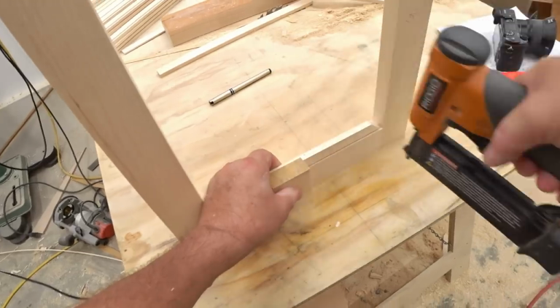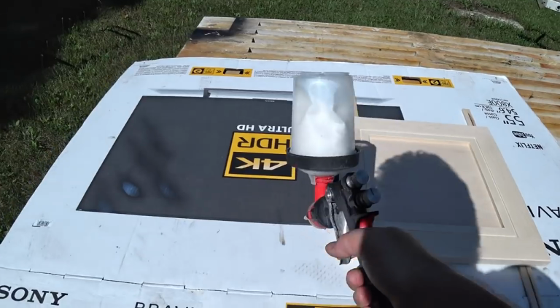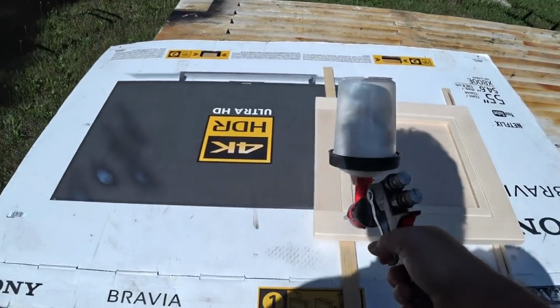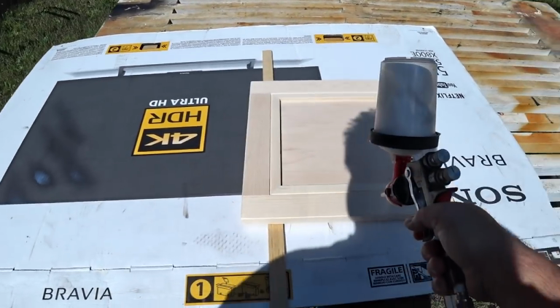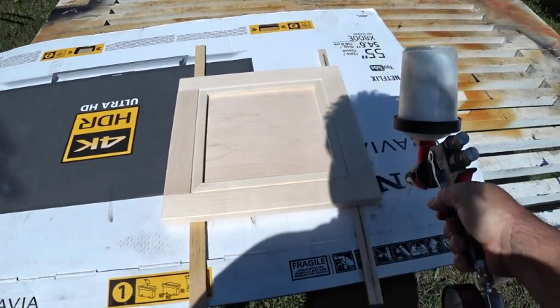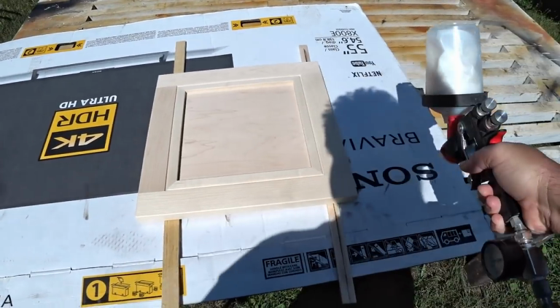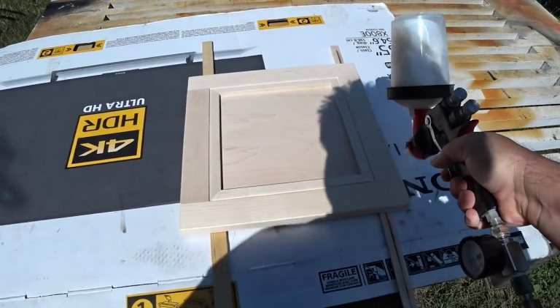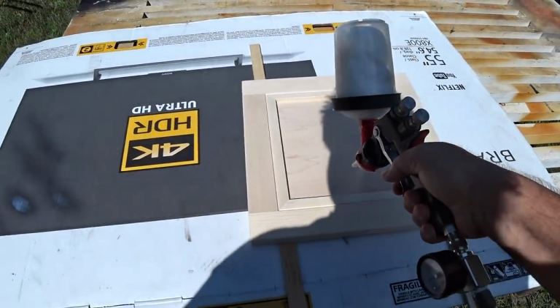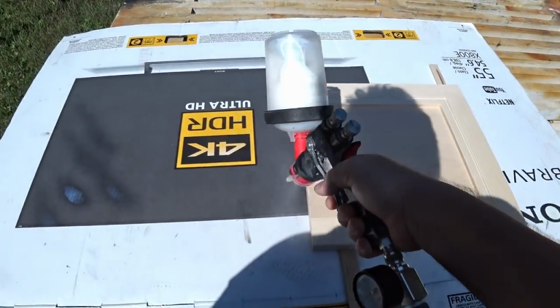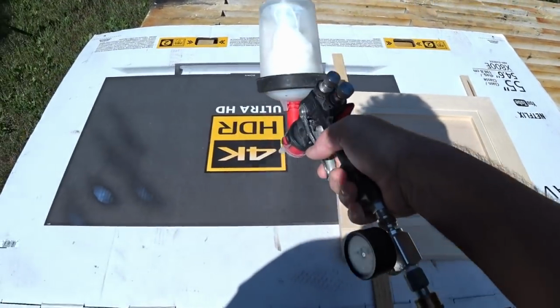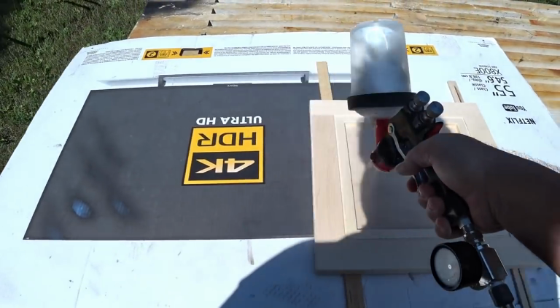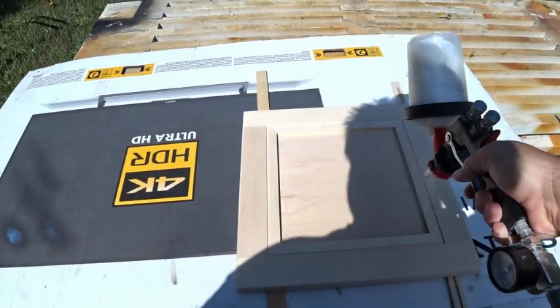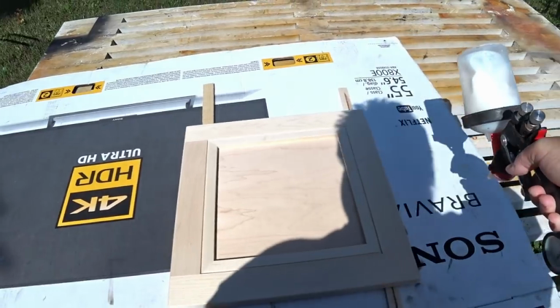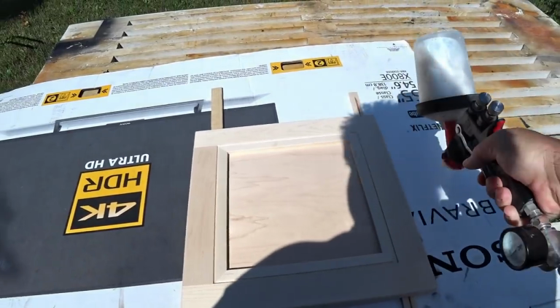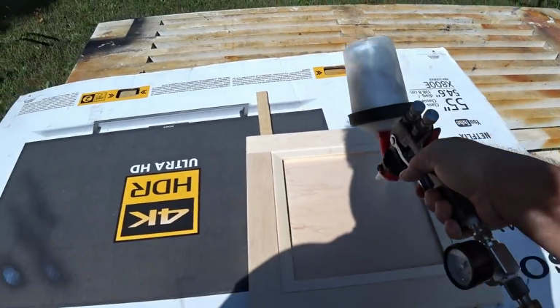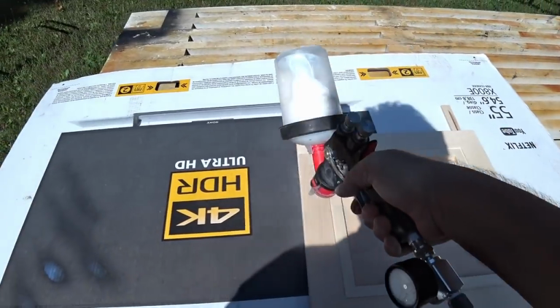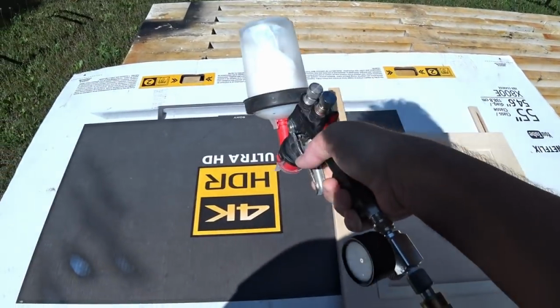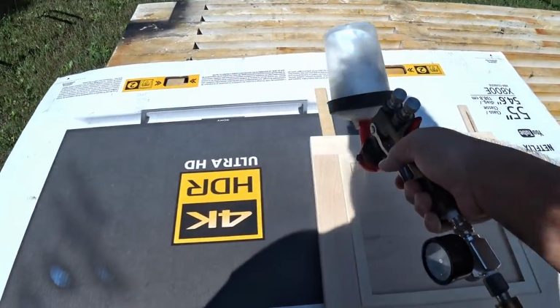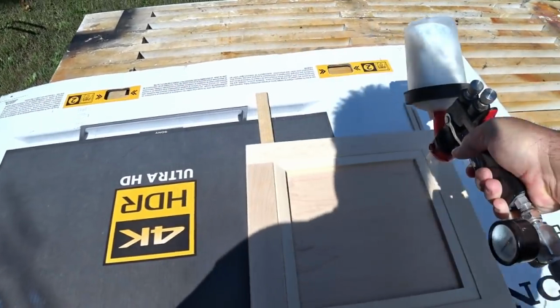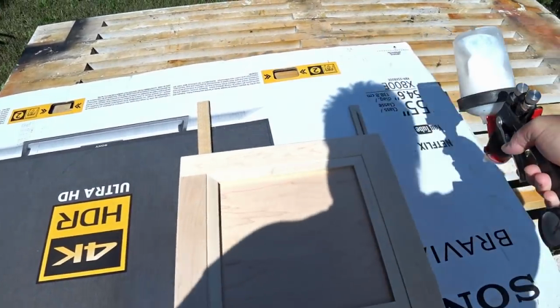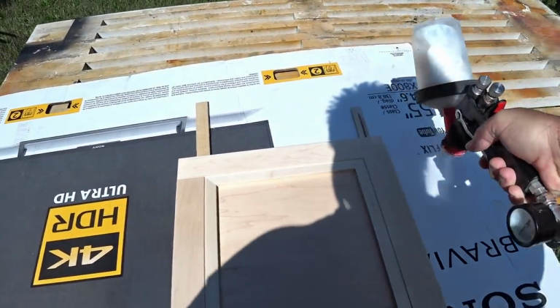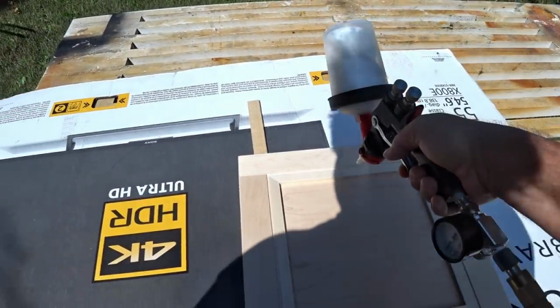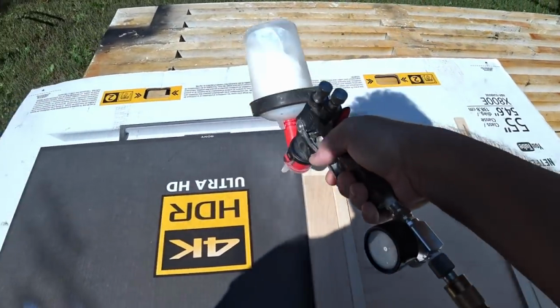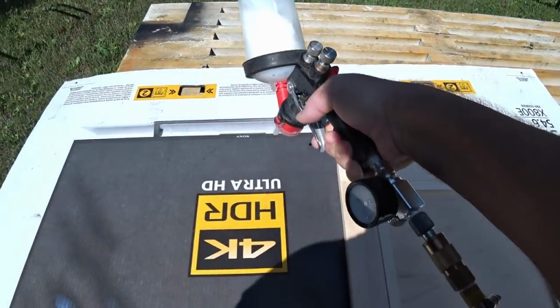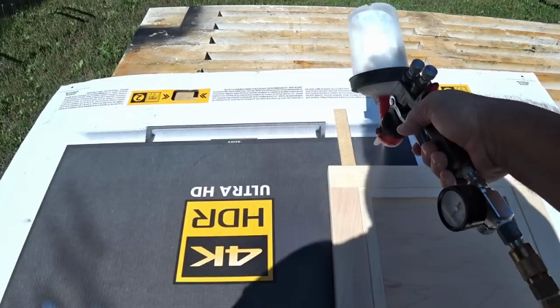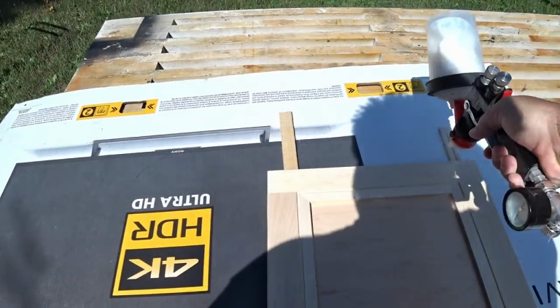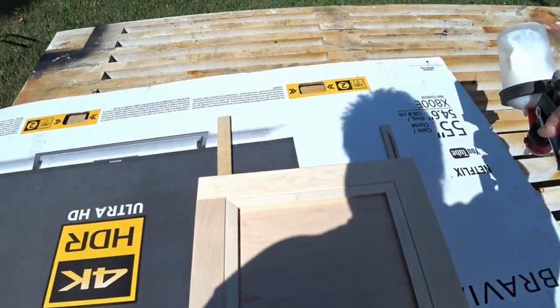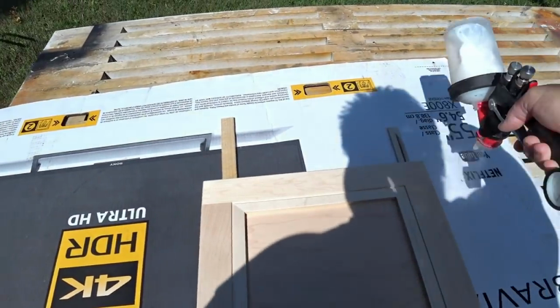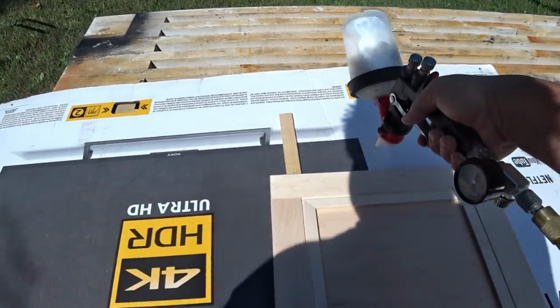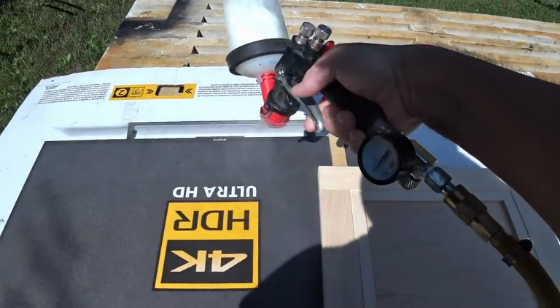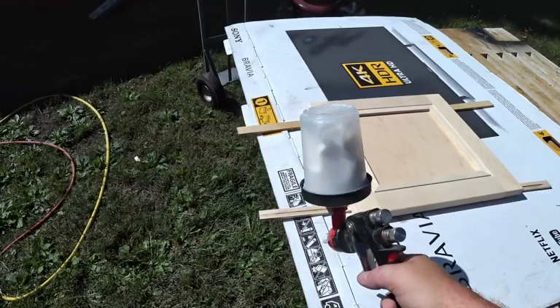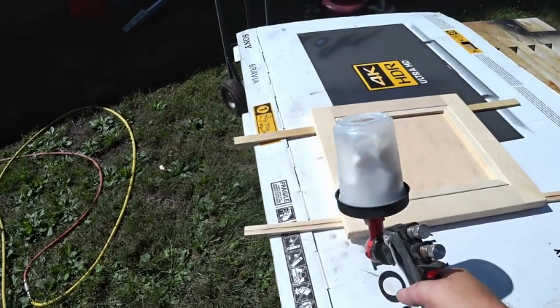Since I don't have a spray booth or anywhere inside to paint these doors, I needed to make sure that I had a clear day to do this because it will take most of a full day to spray on all three coats.